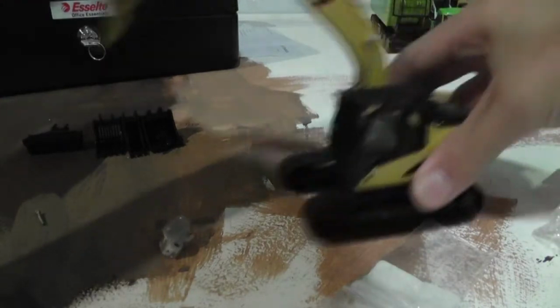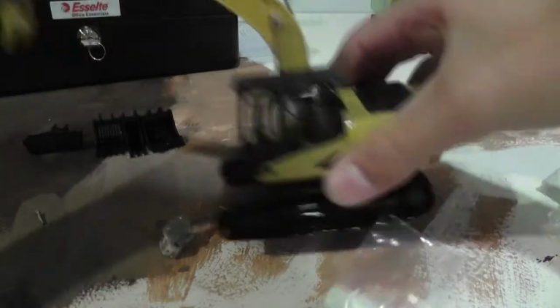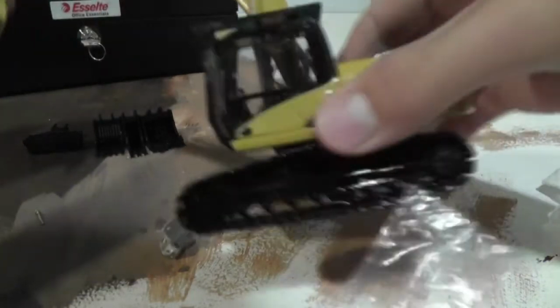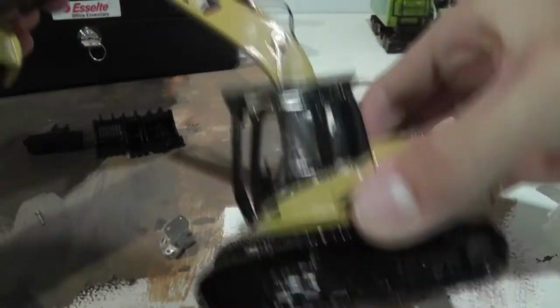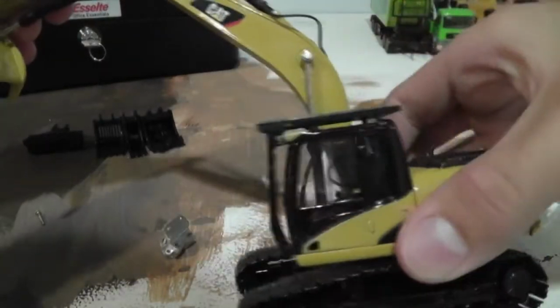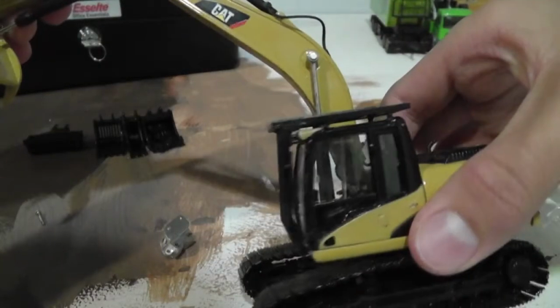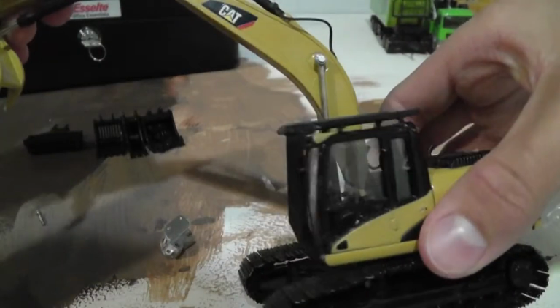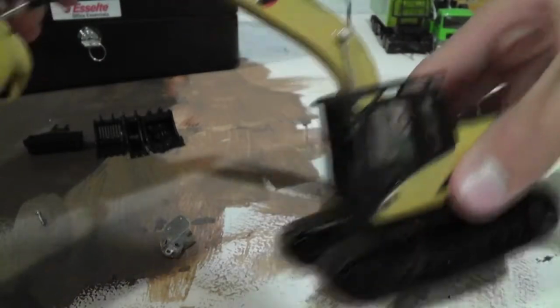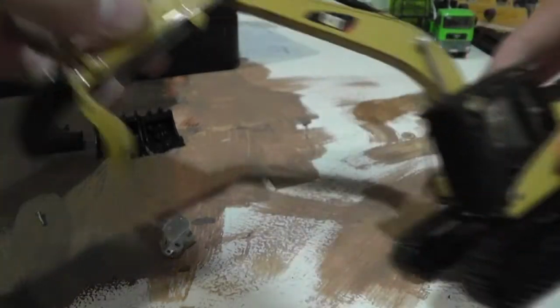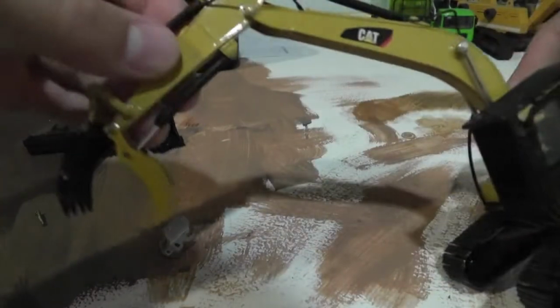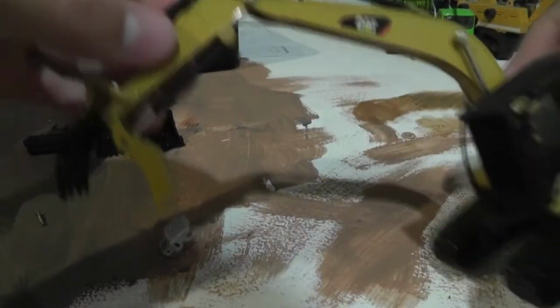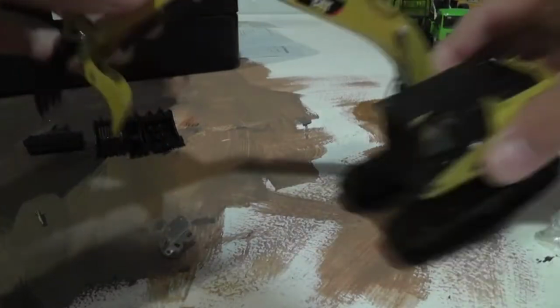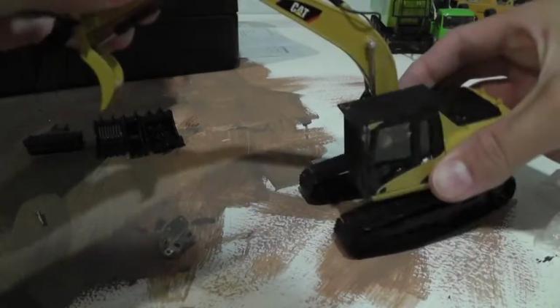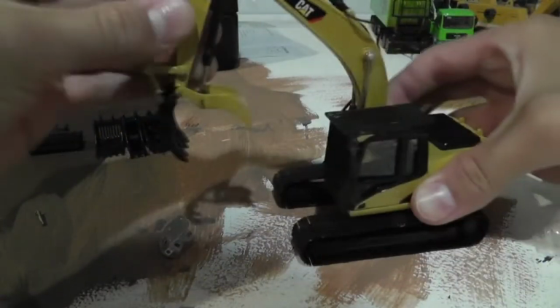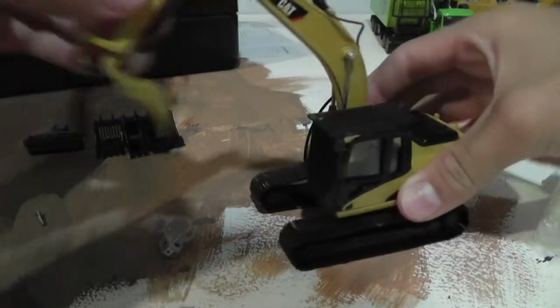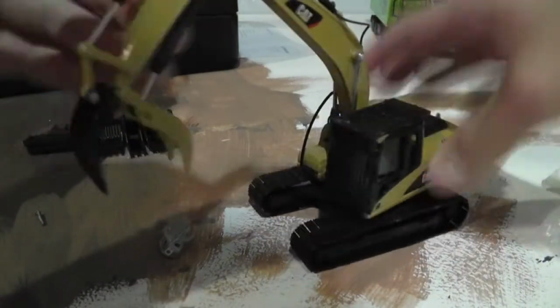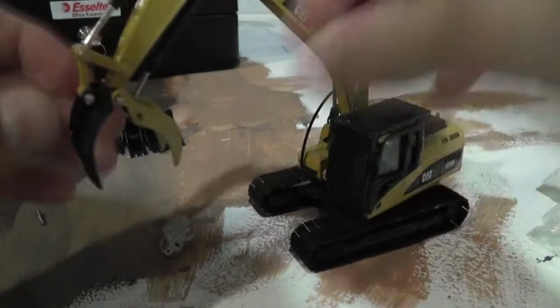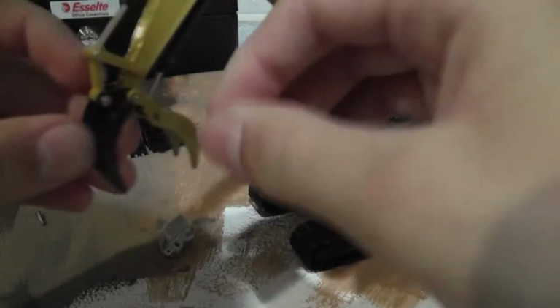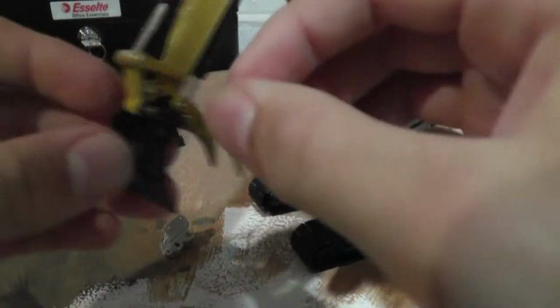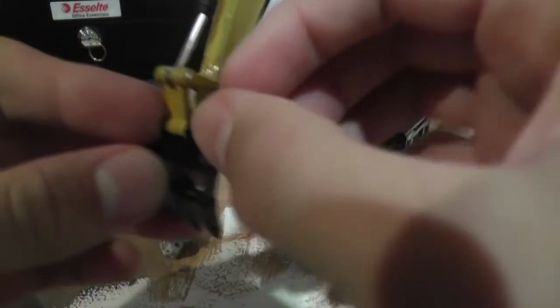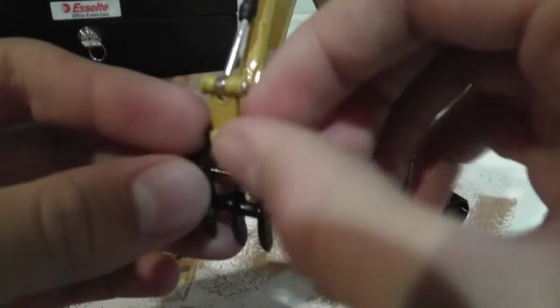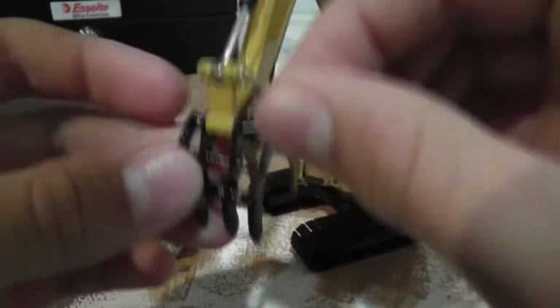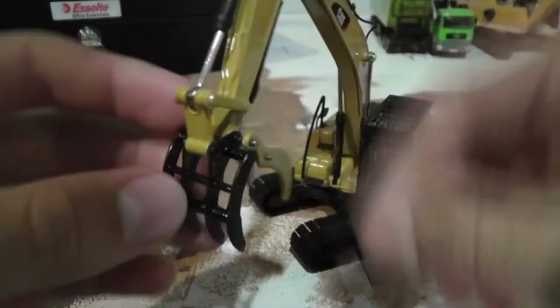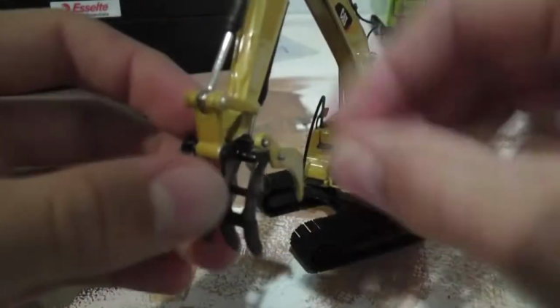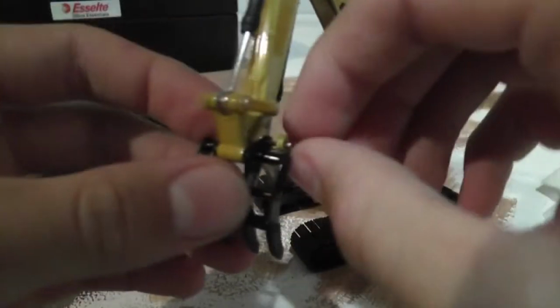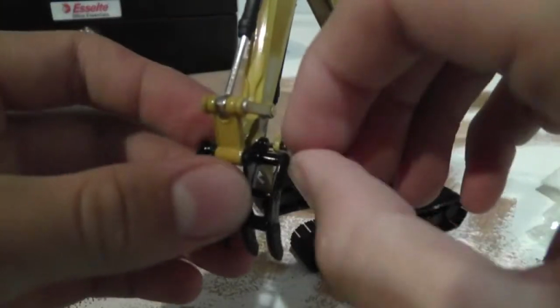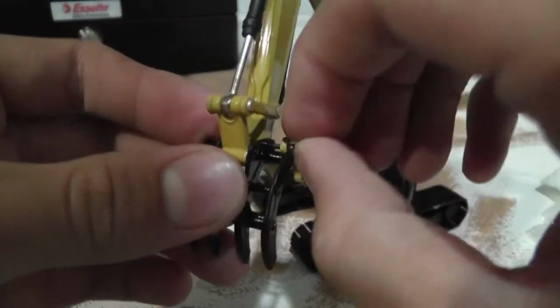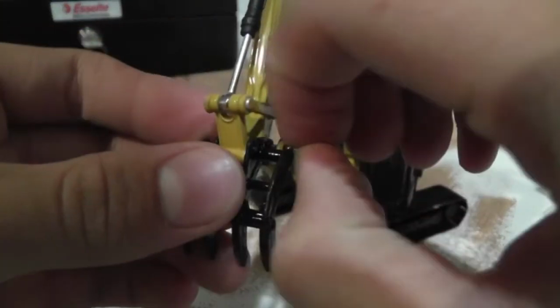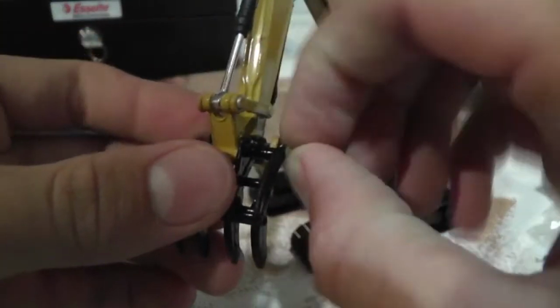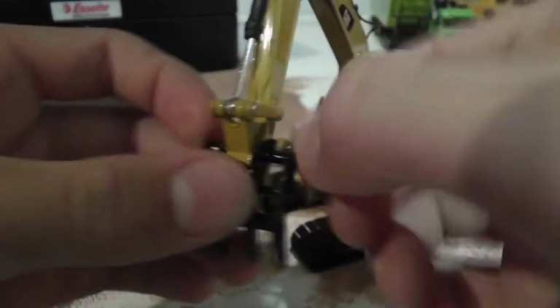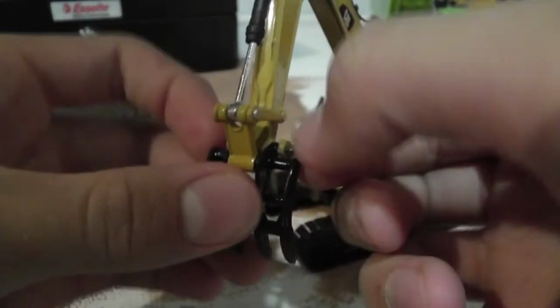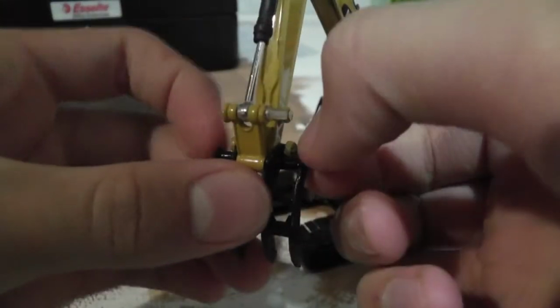I also put the cab guard on the 320 on the thumb, so I have to take the brick off and add that on for a grab purpose.